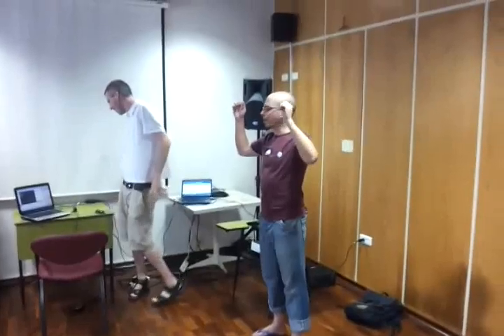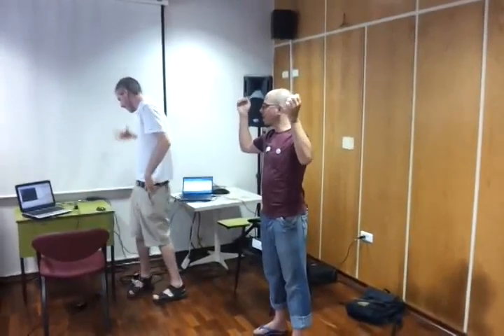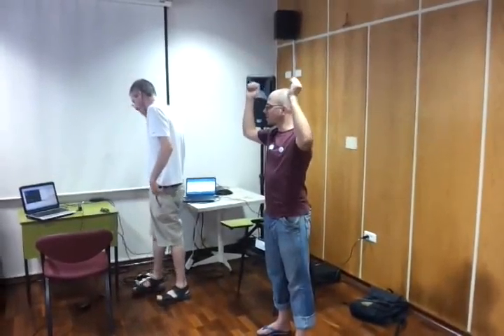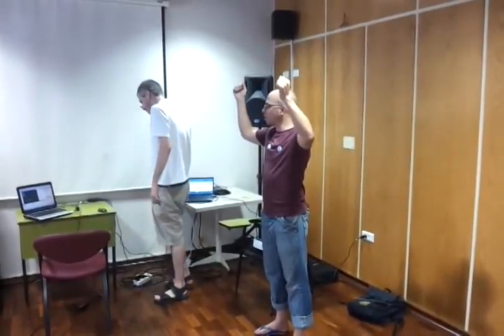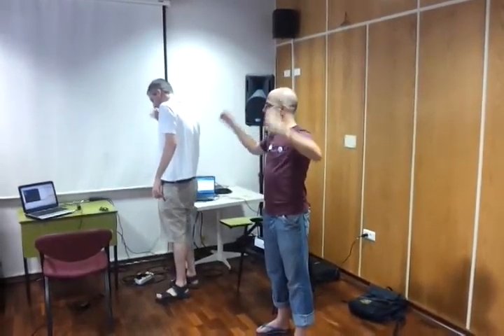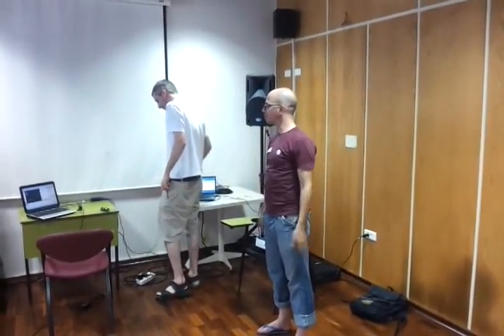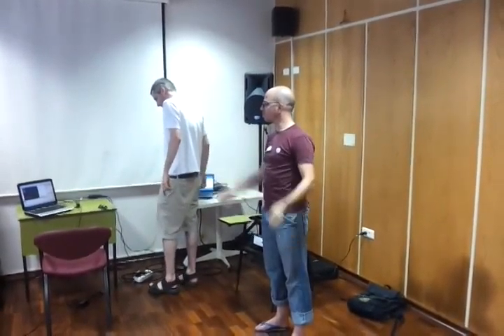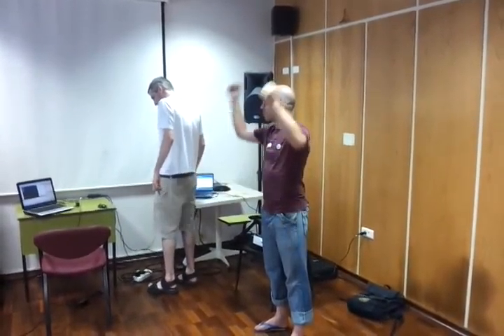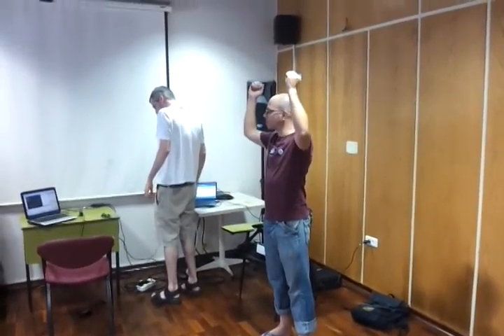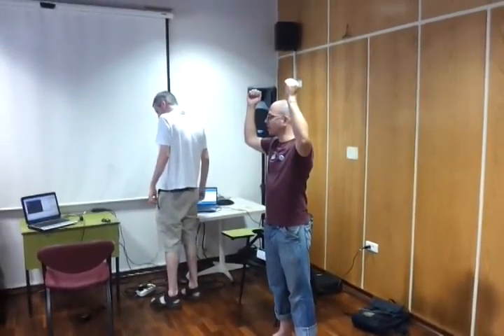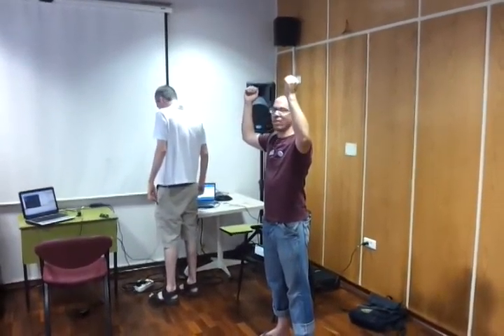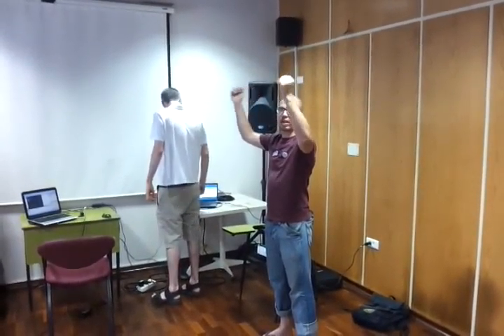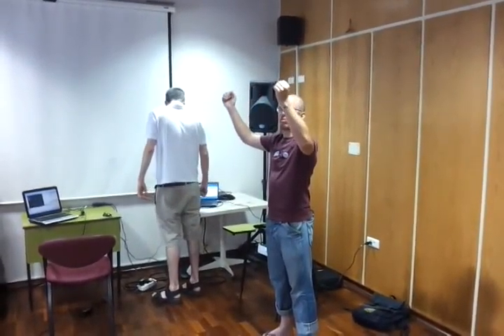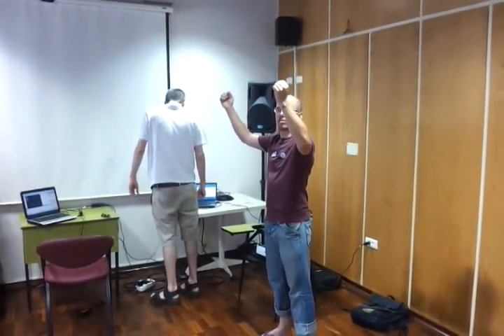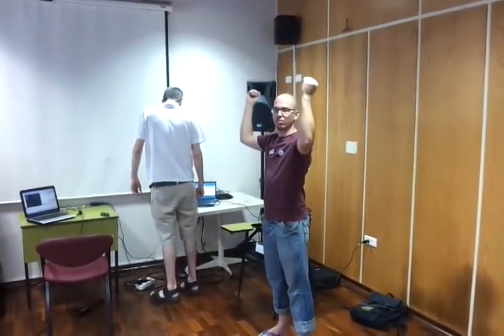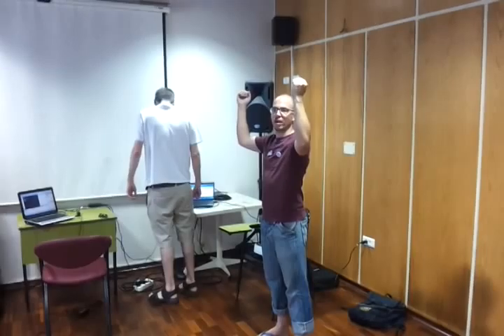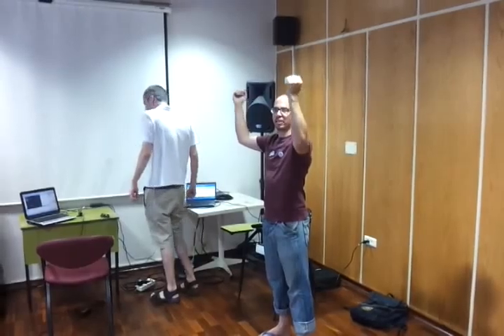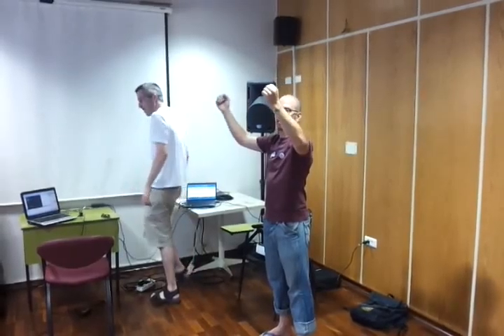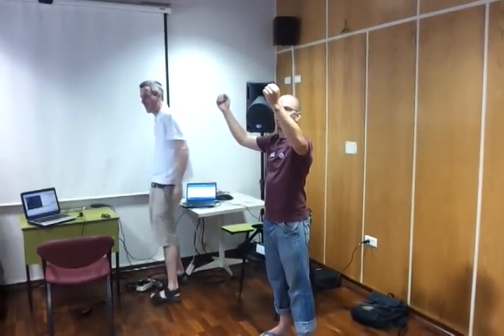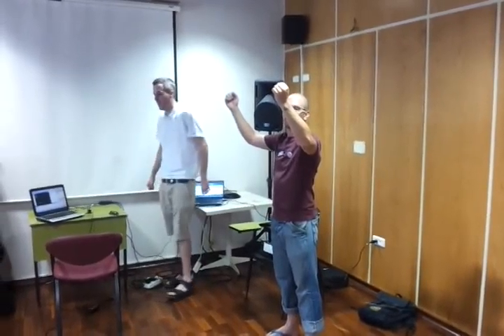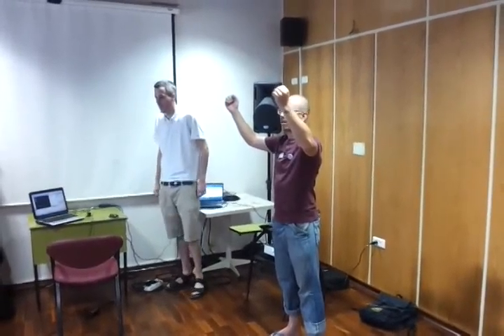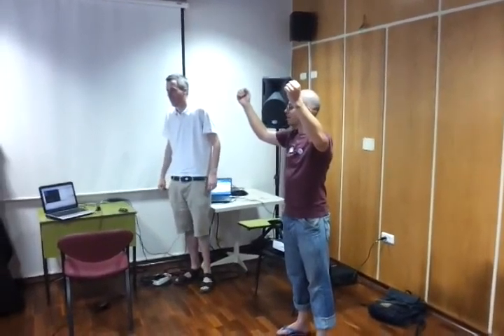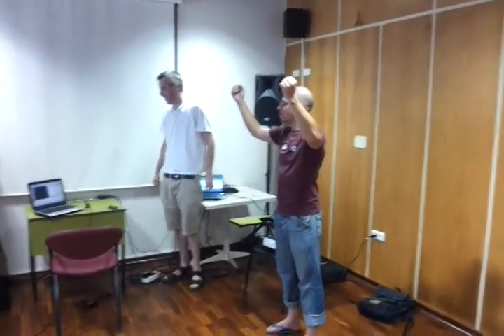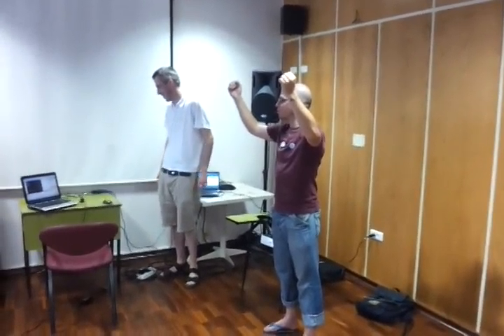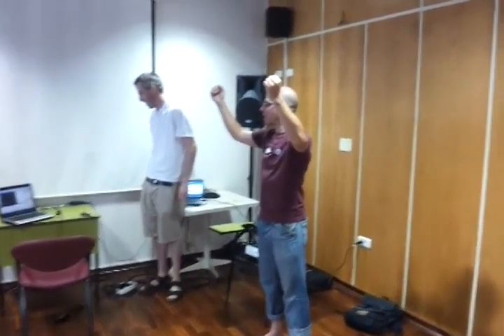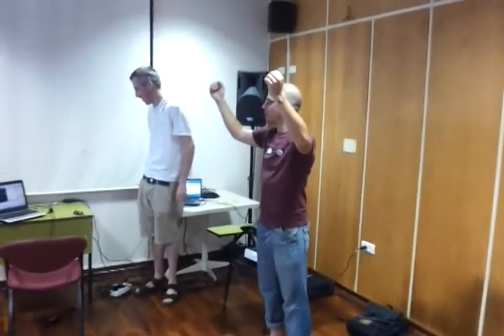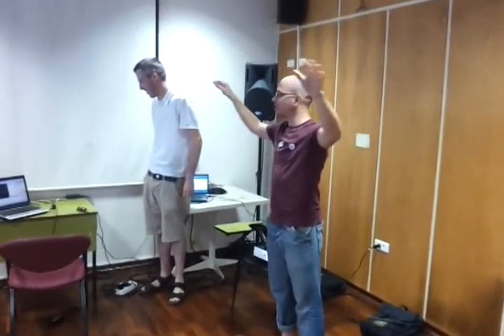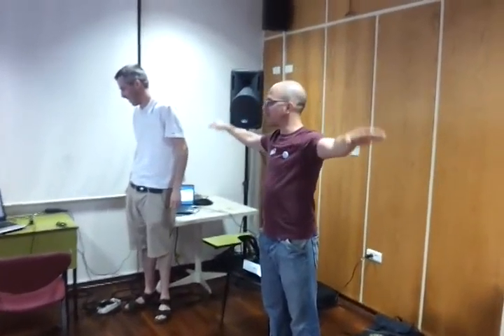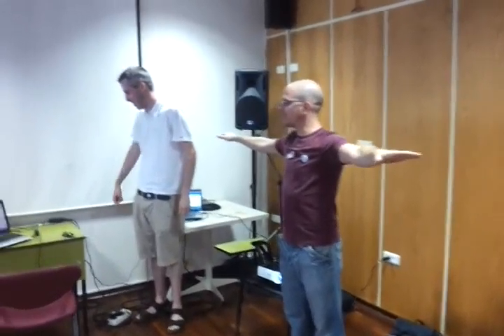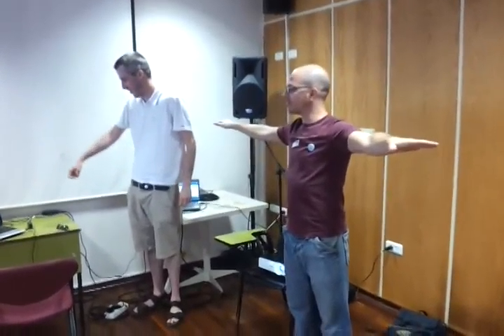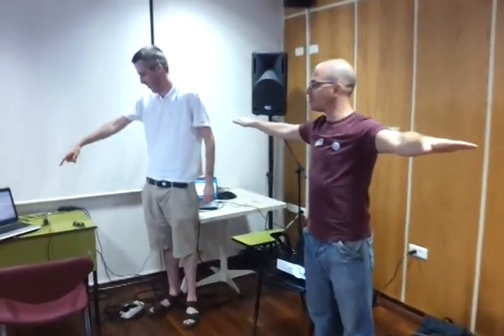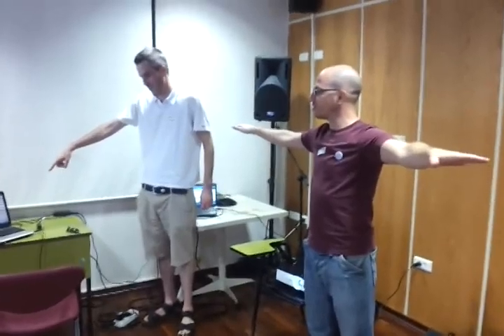So, before you start, you just have to calibrate. You put two hands like this, a little bit forward, and then after you've been calibrated, this is zero position.